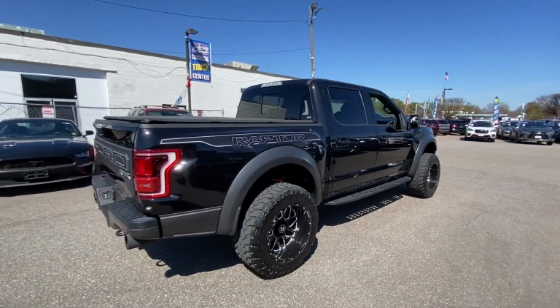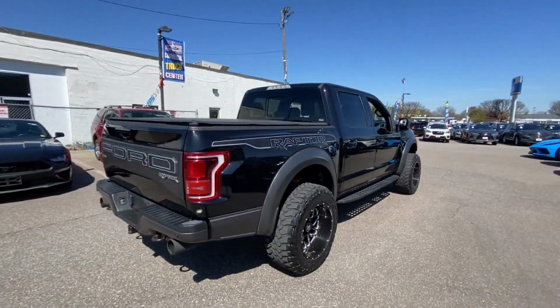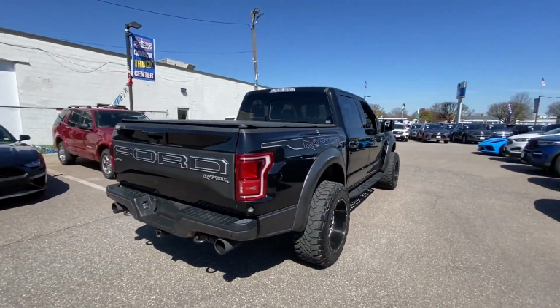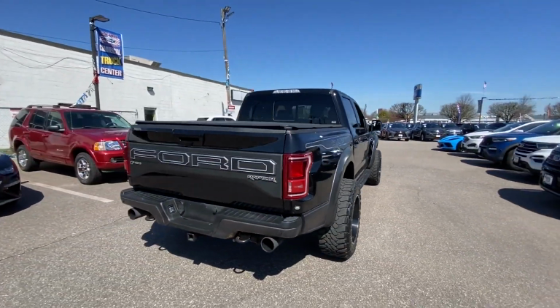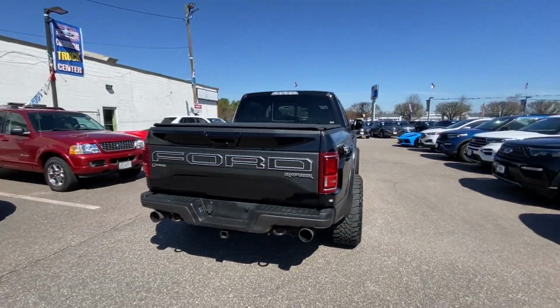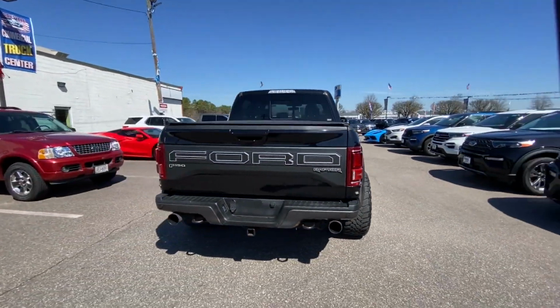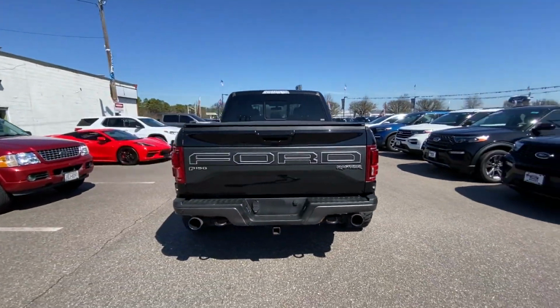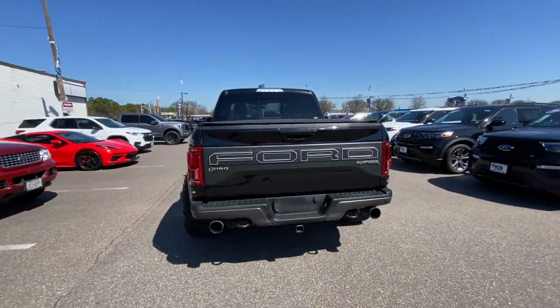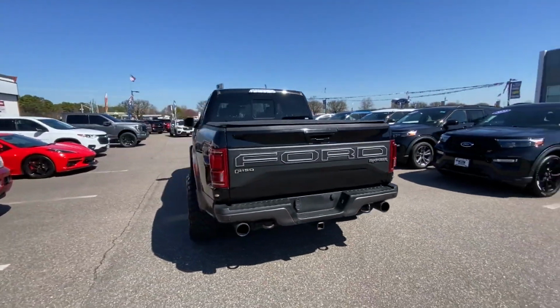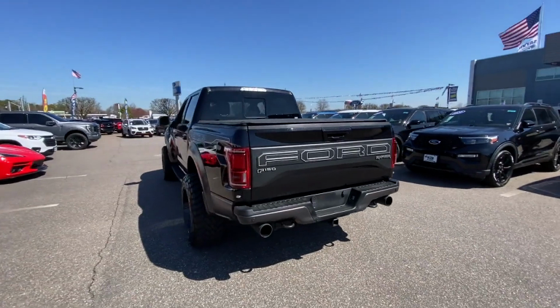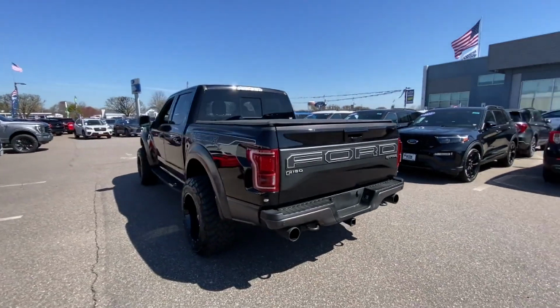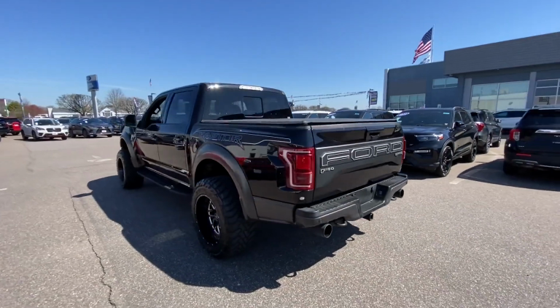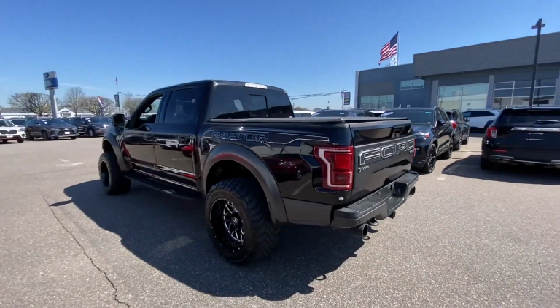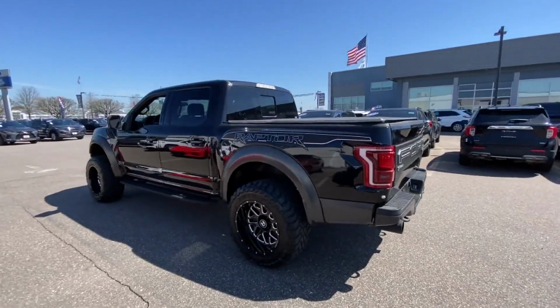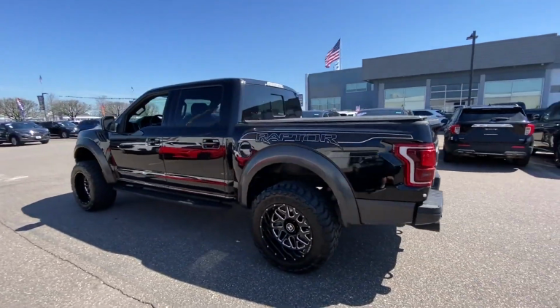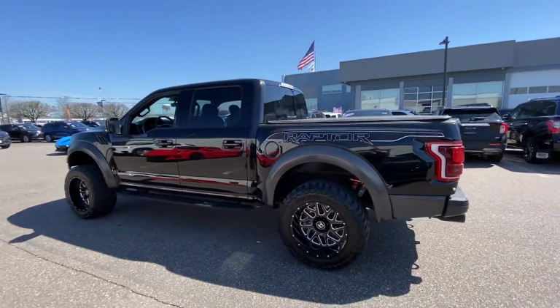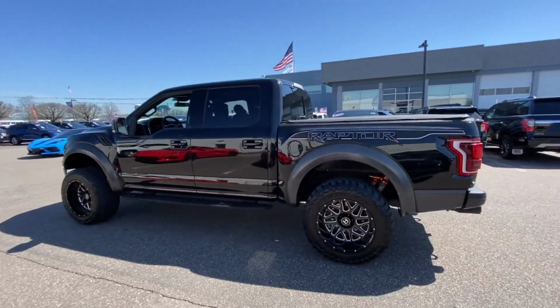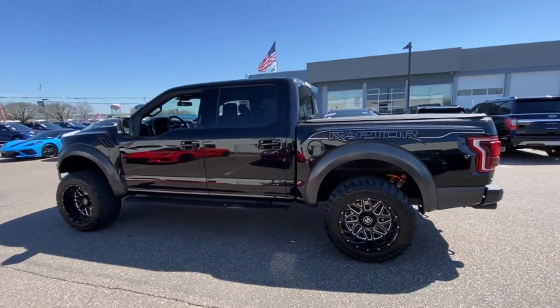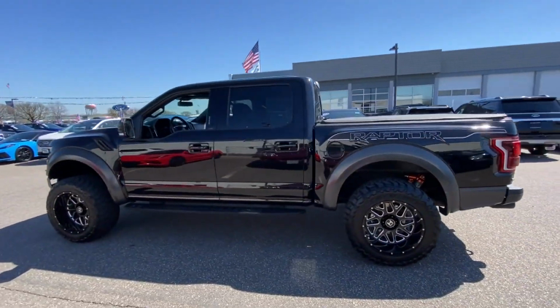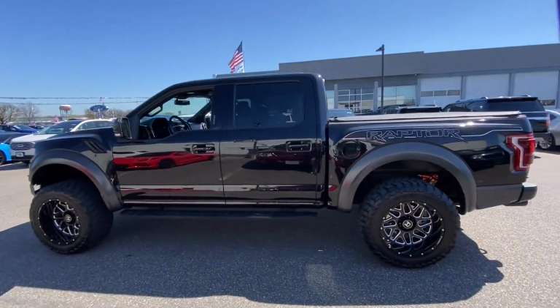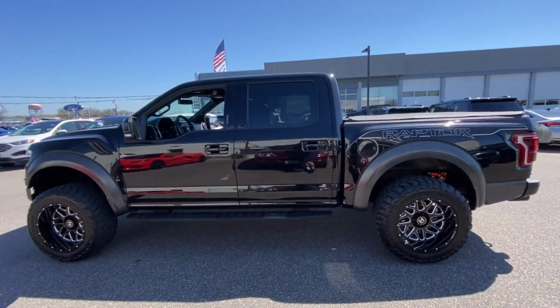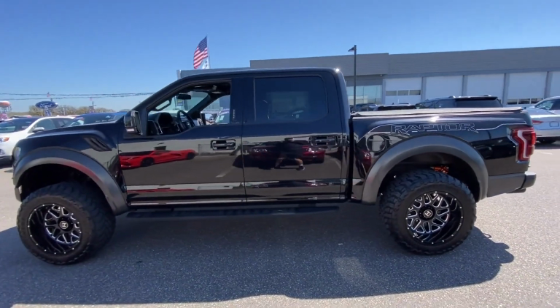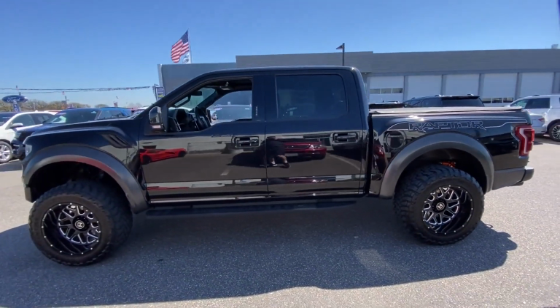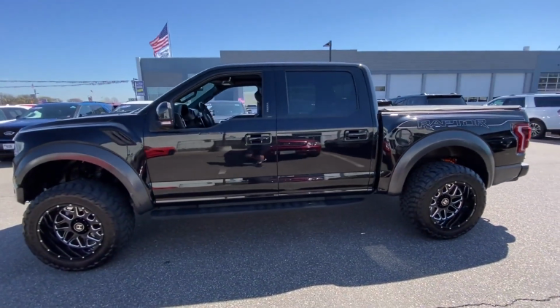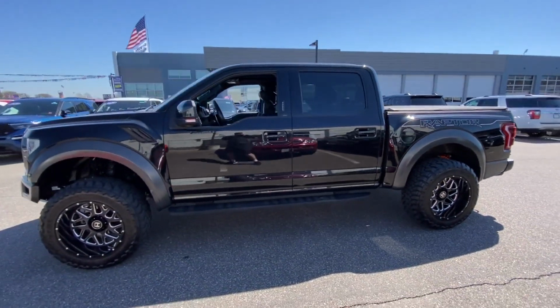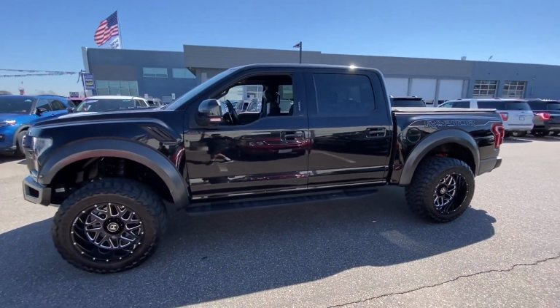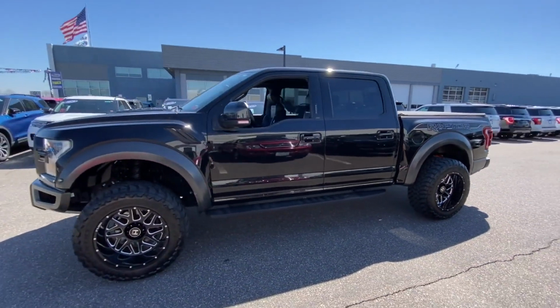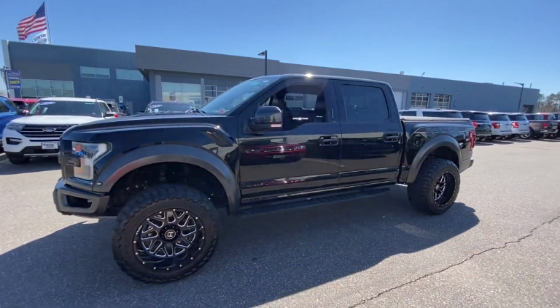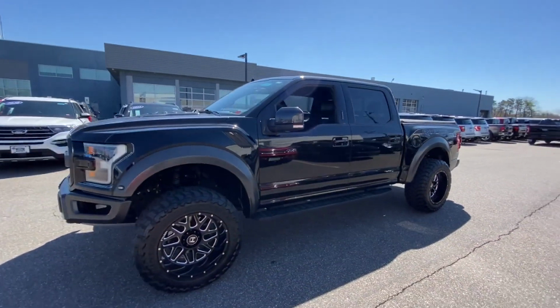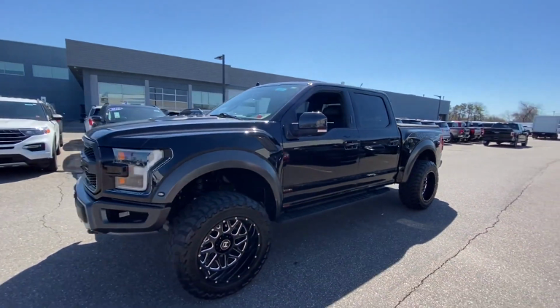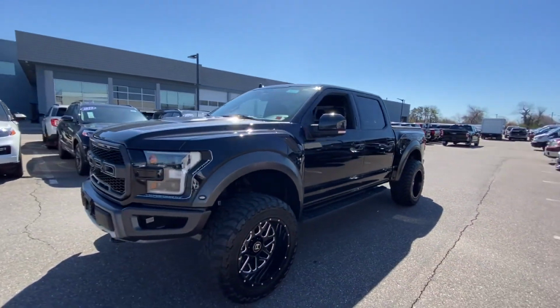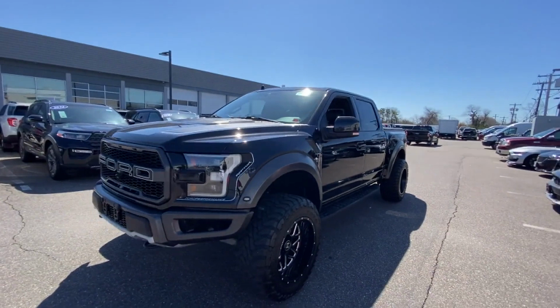You'll look forward to your commute every day with features such as Wi-Fi hotspot, satellite radio, turbocharged engine, four-wheel drive, parking aid sensor, backup camera, and passenger seat adjustable lumbar support.